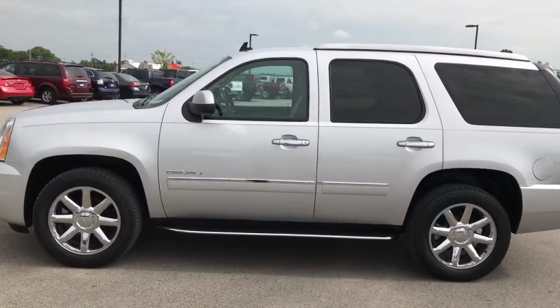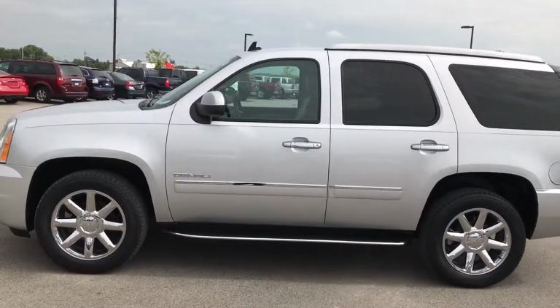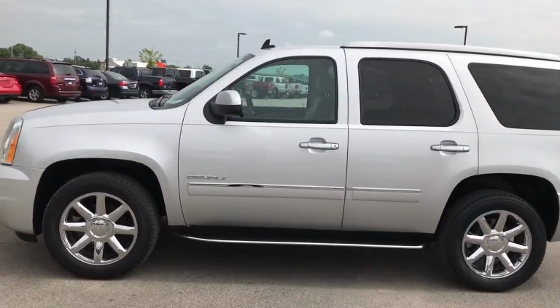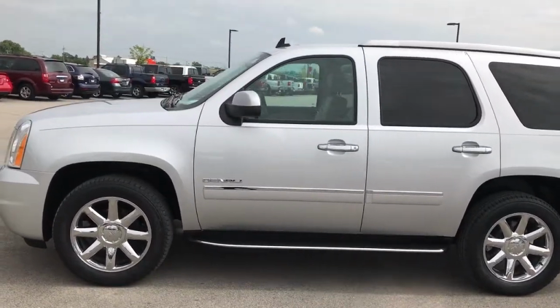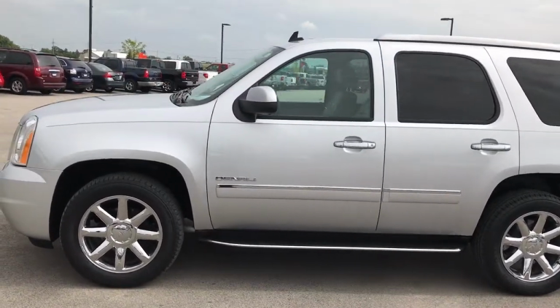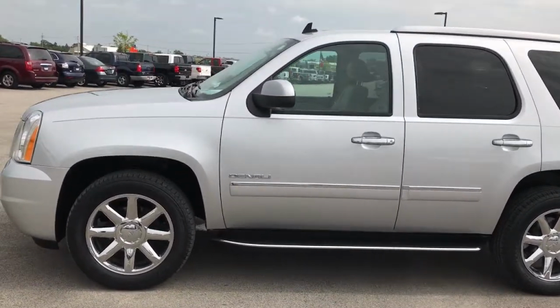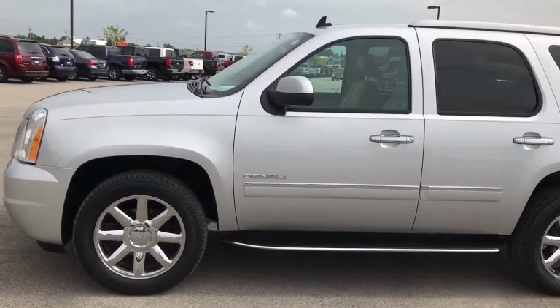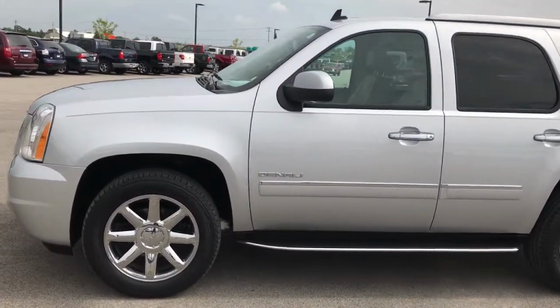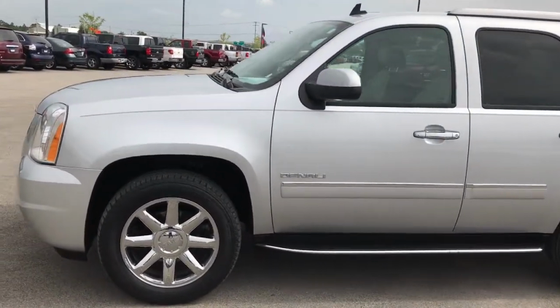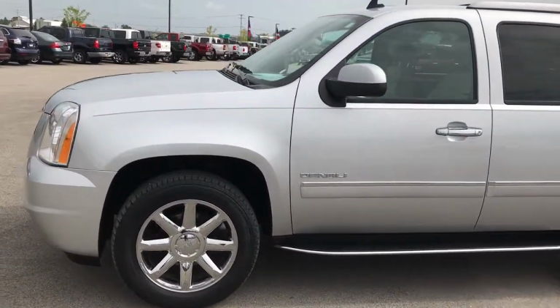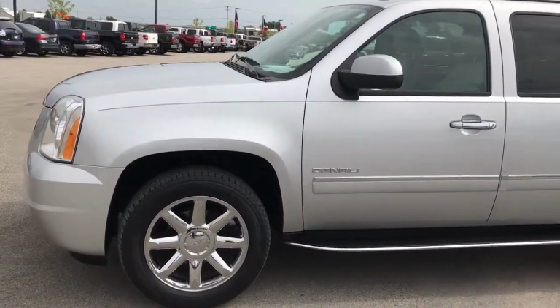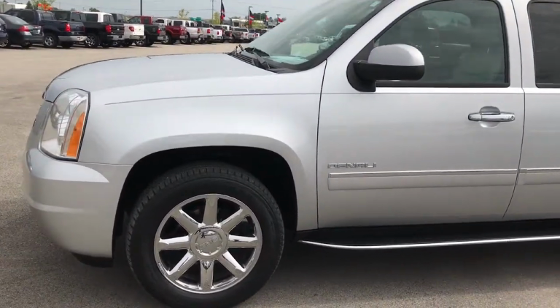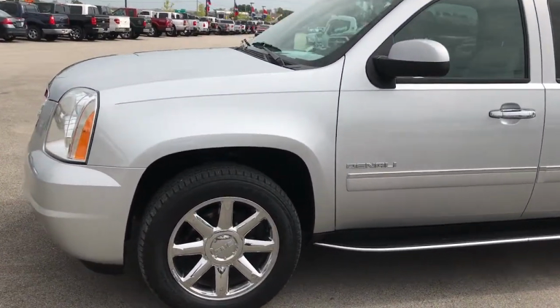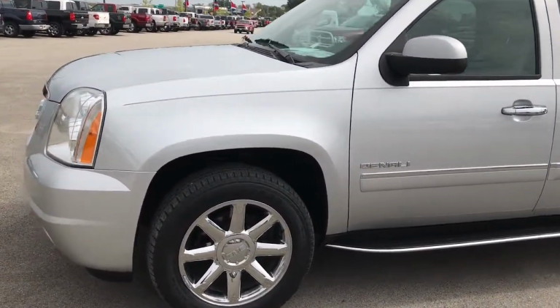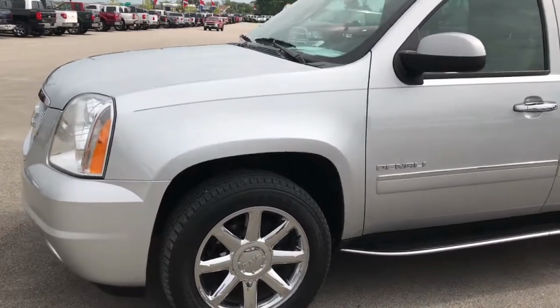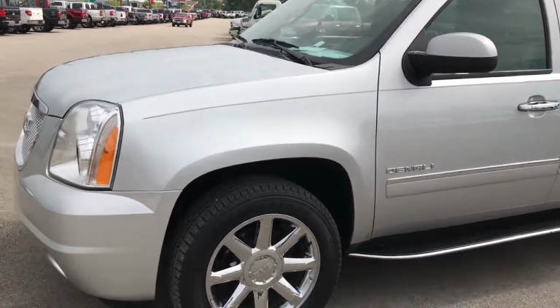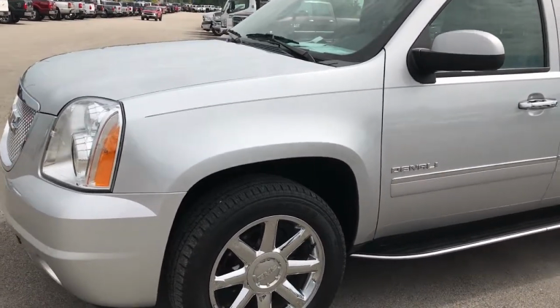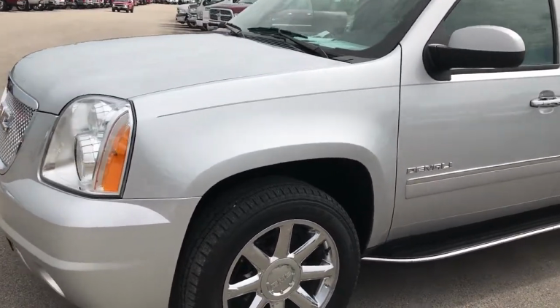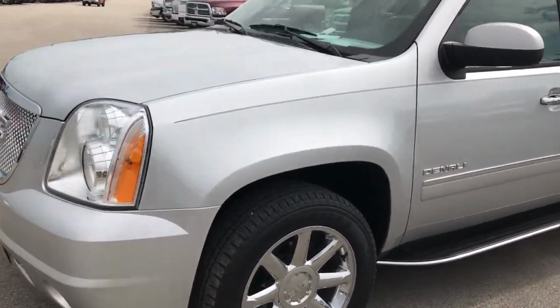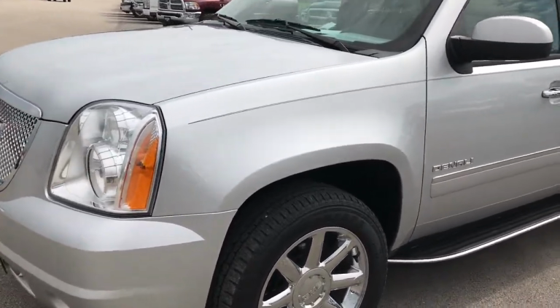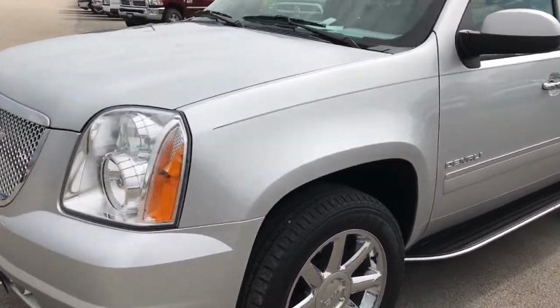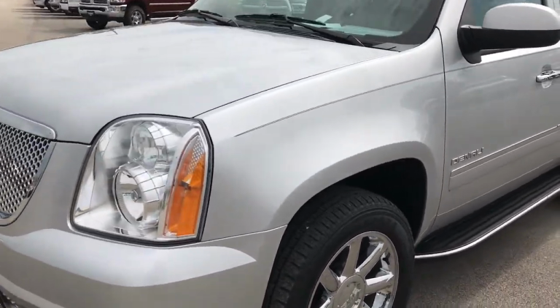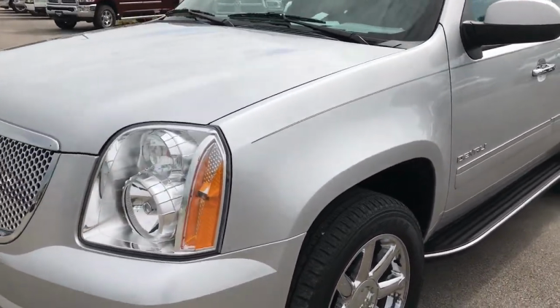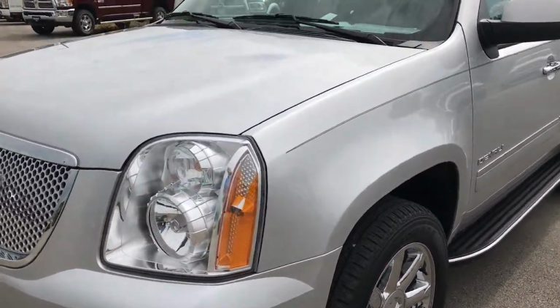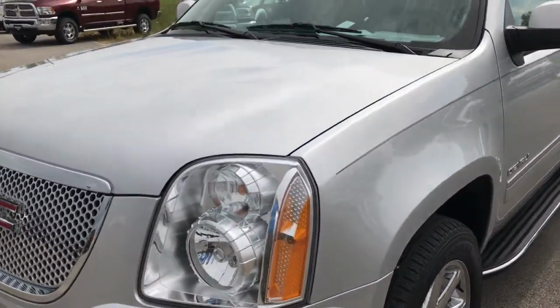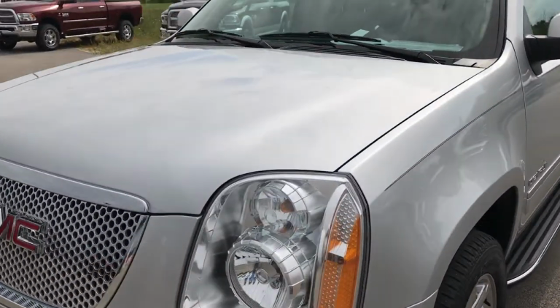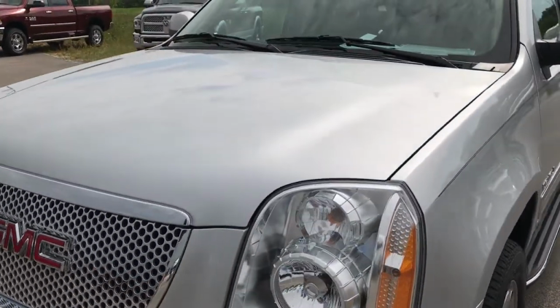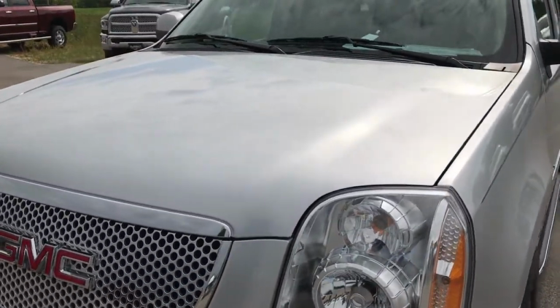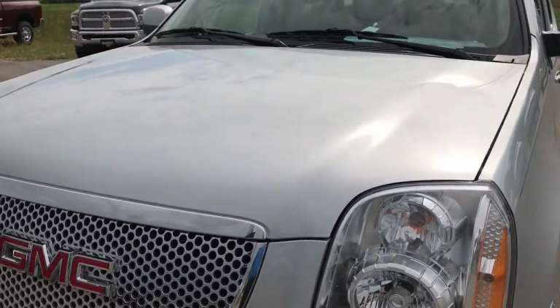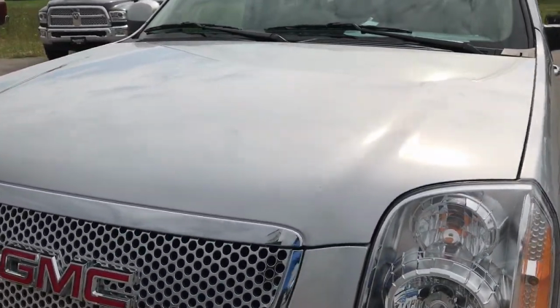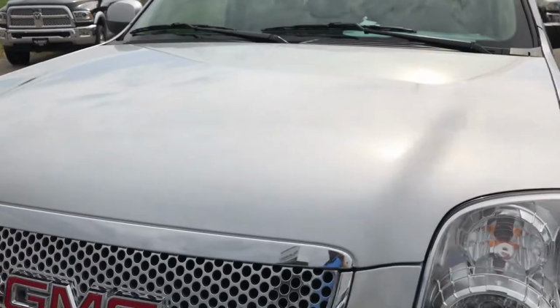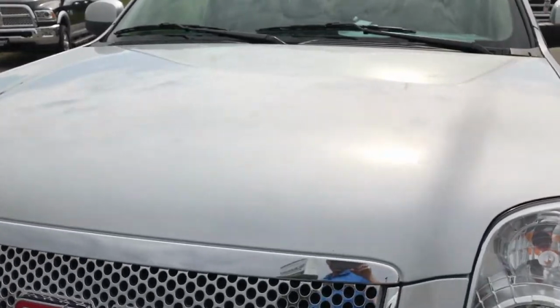This is stock number 9170, a 2012 GMC Yukon Denali. This vehicle has a 6.2 liter V8 motor.